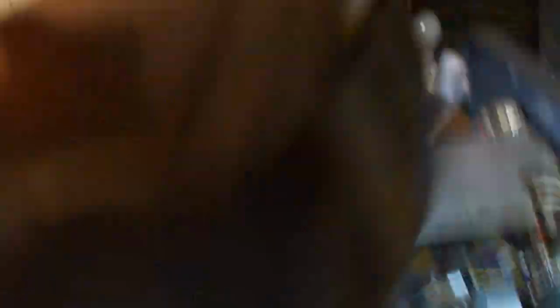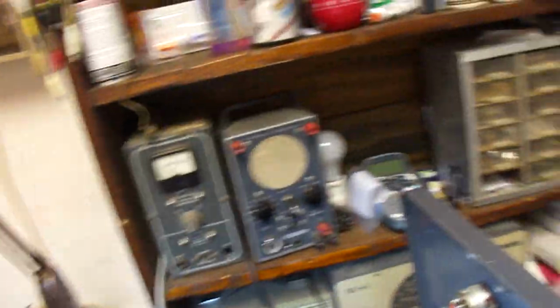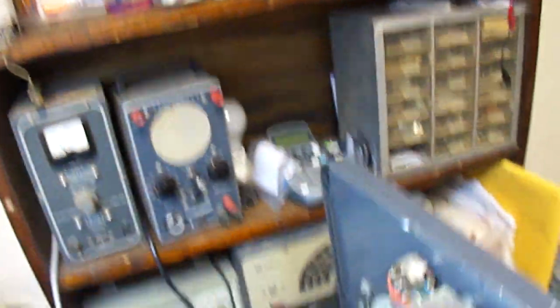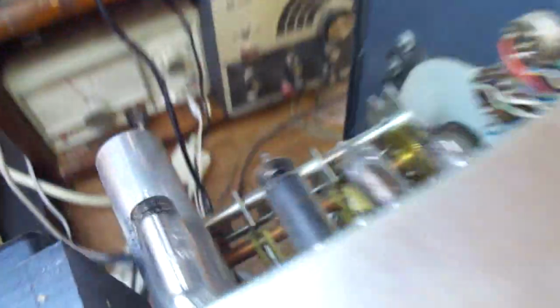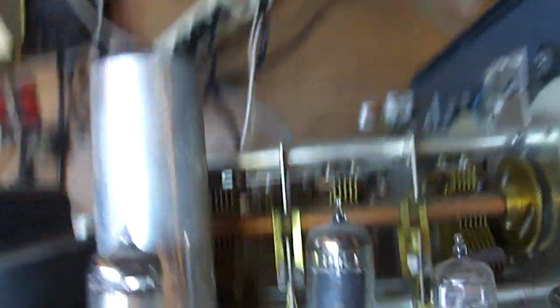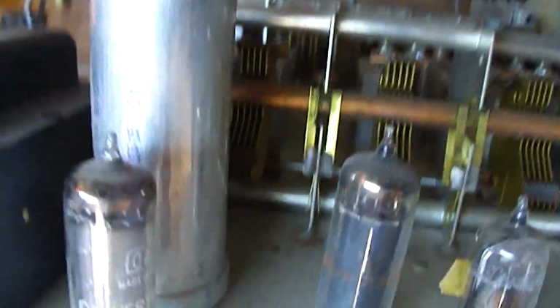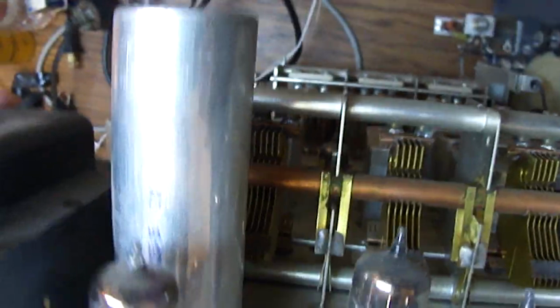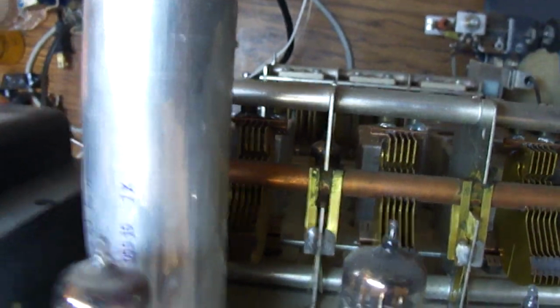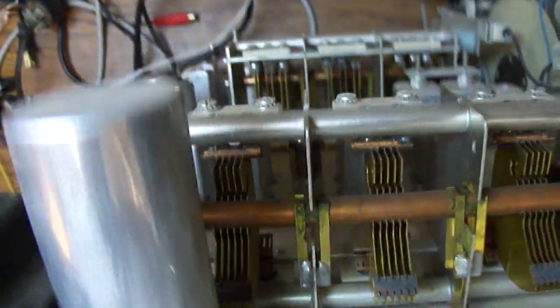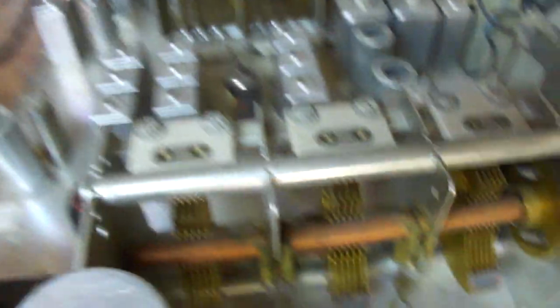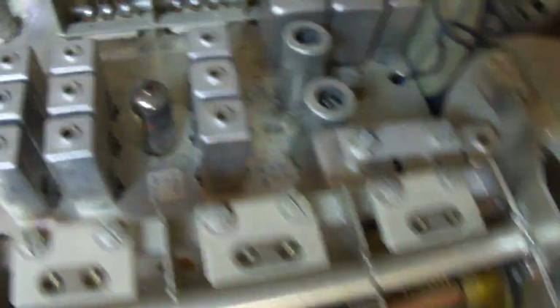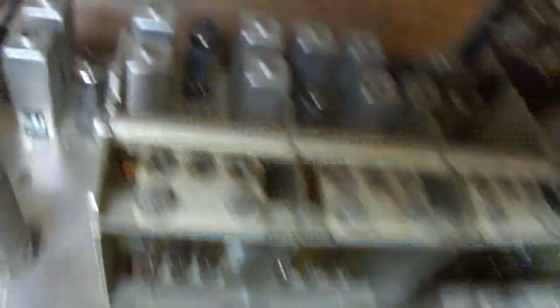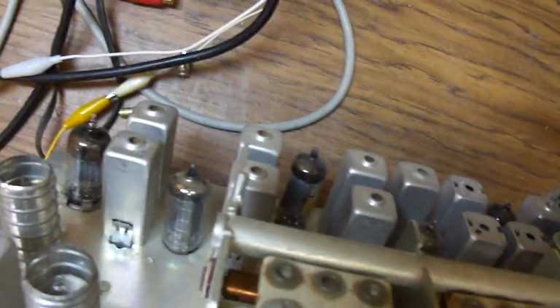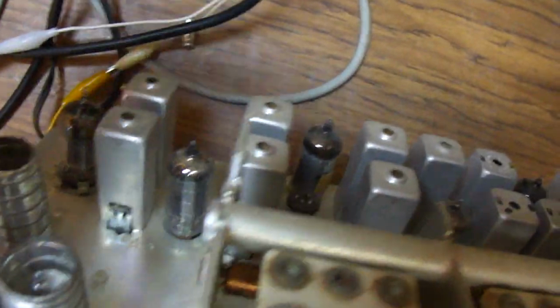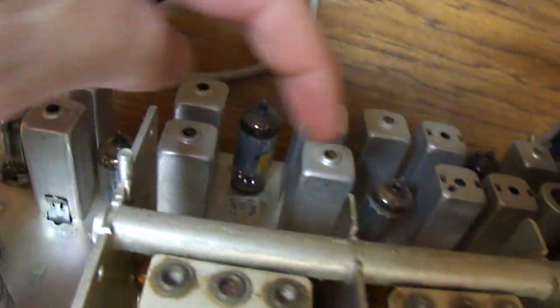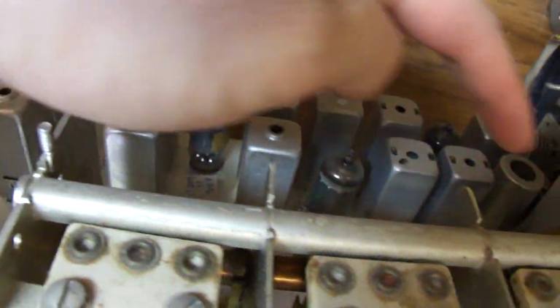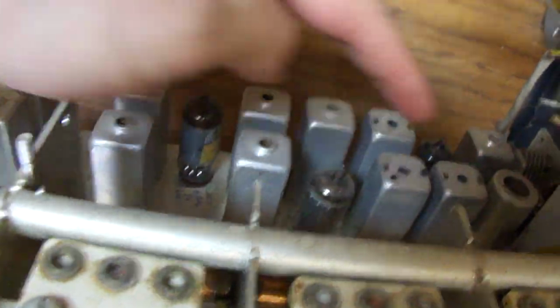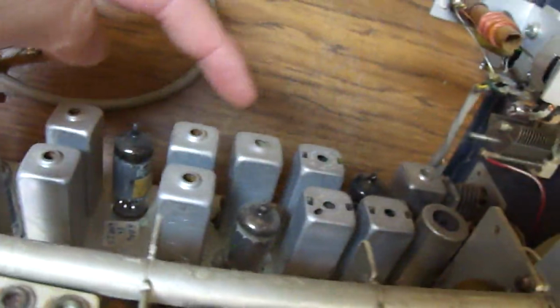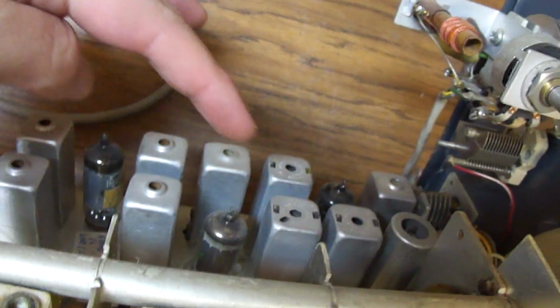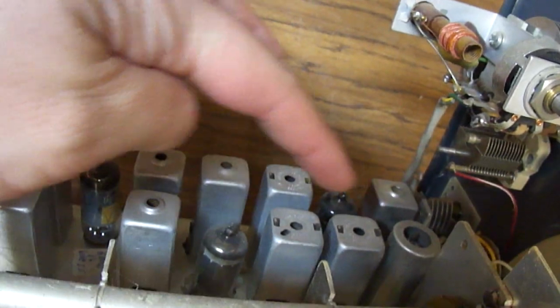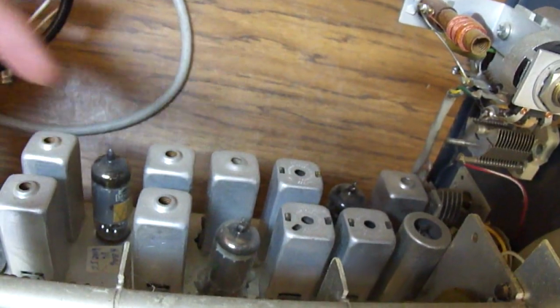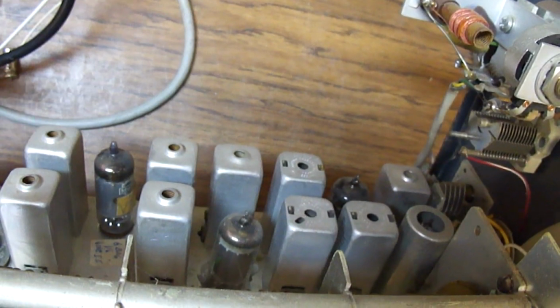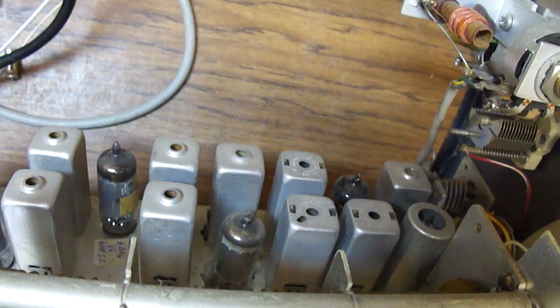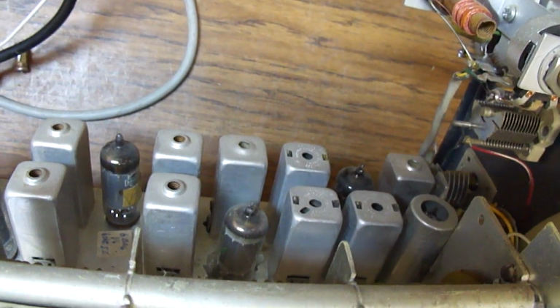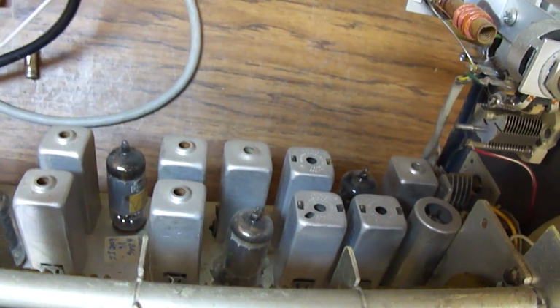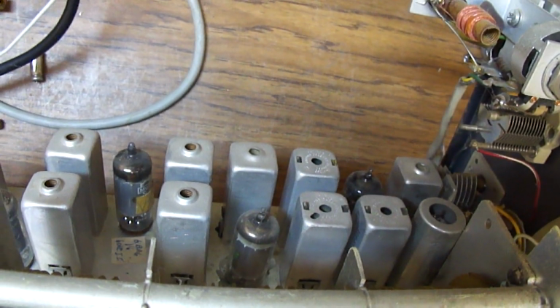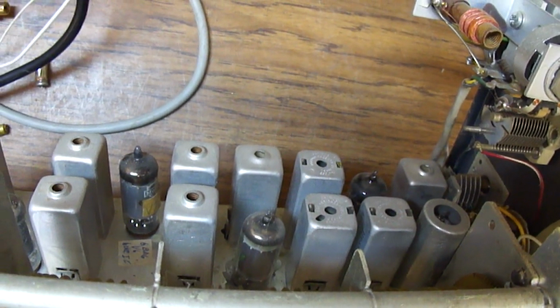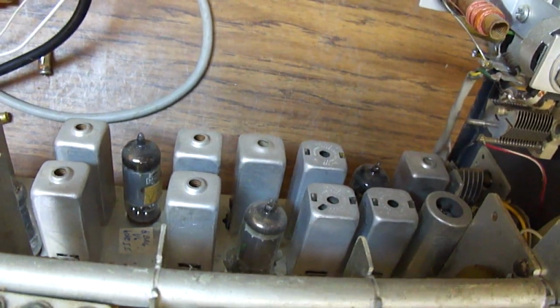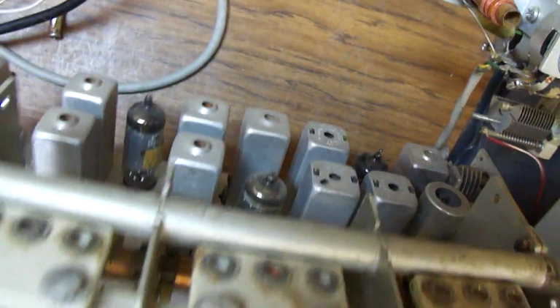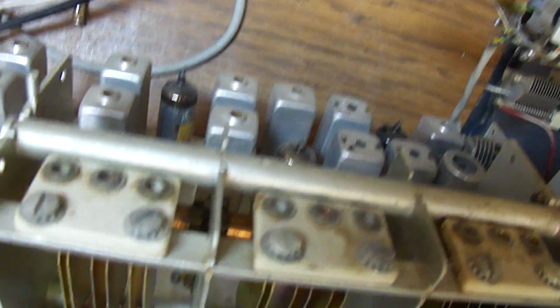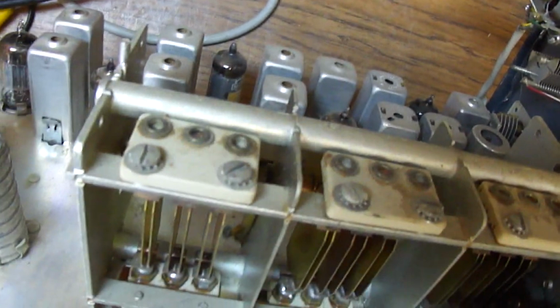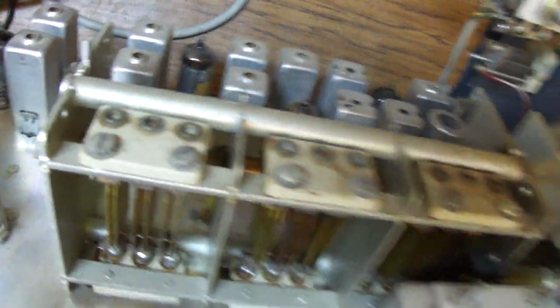If we look over on the other side here, we'll see this is full of those cans — just like the ones in broadcast radios that tend to develop those bad mica caps.